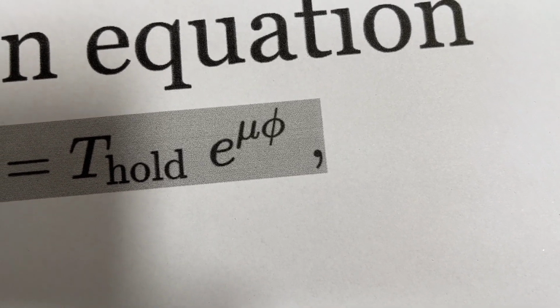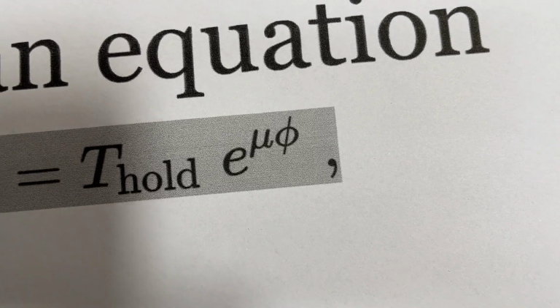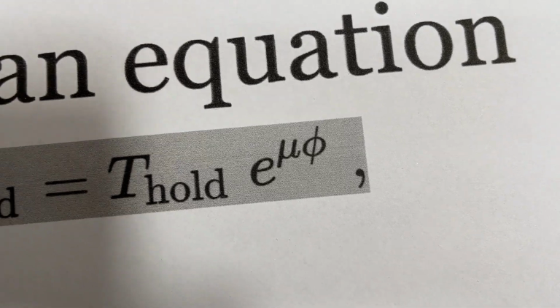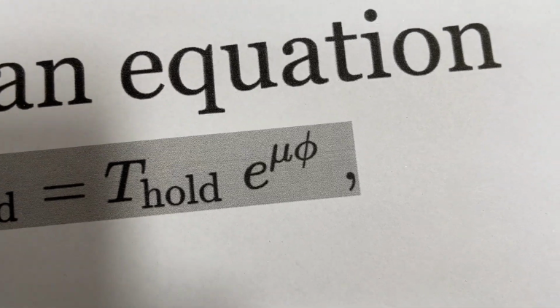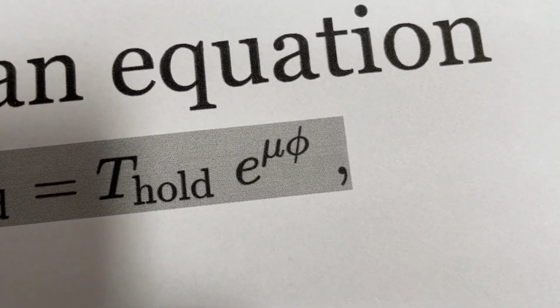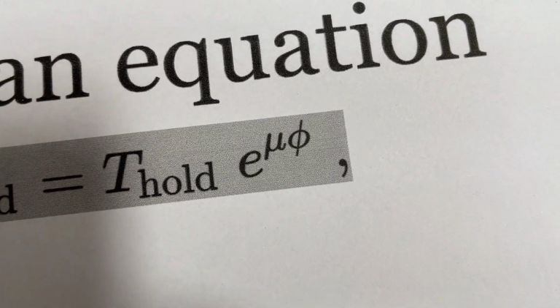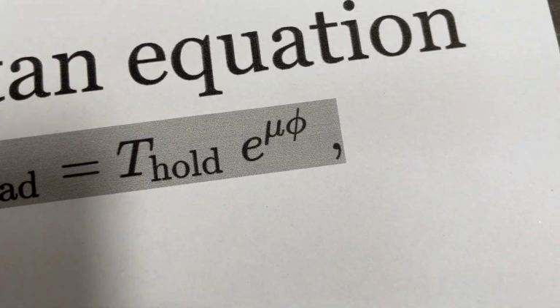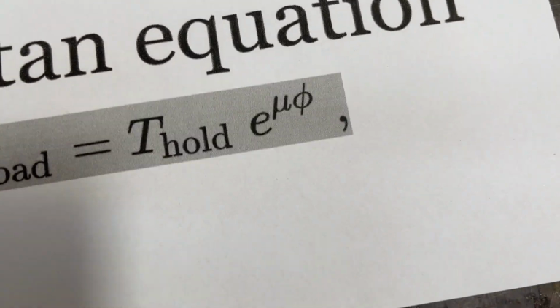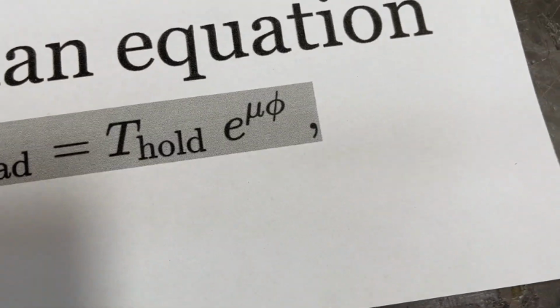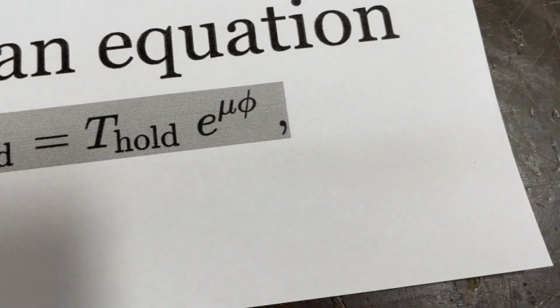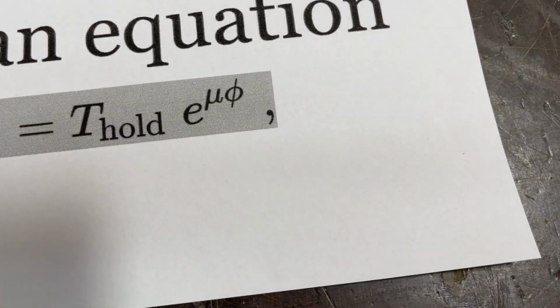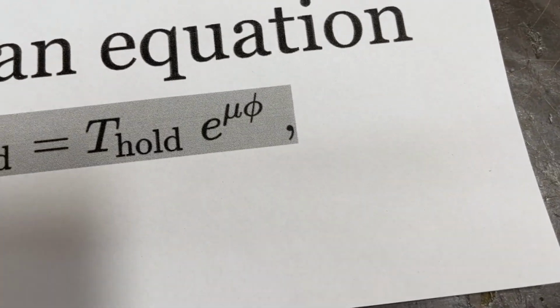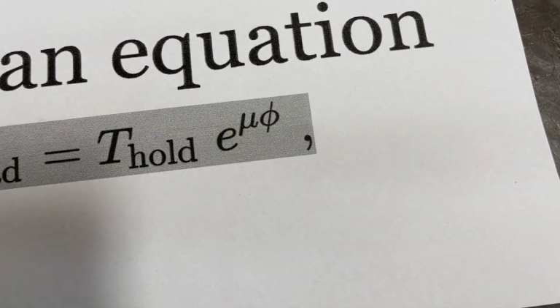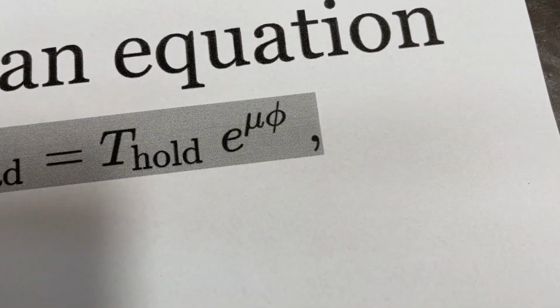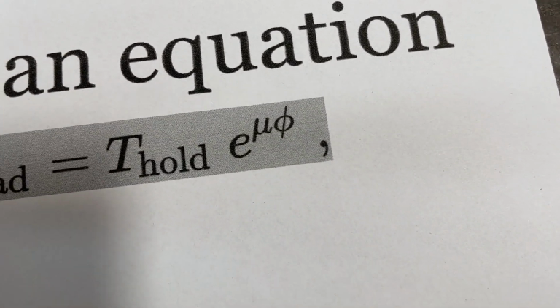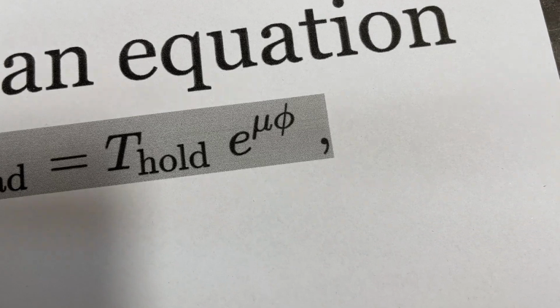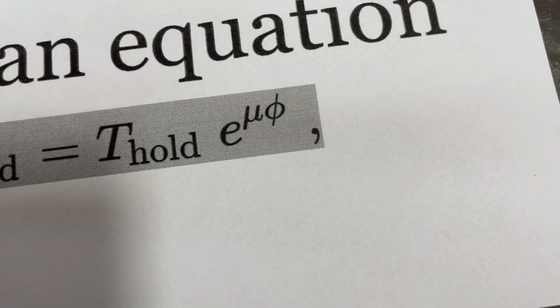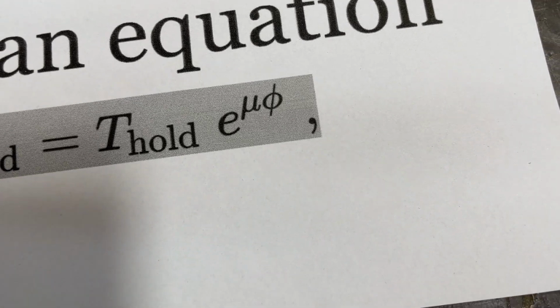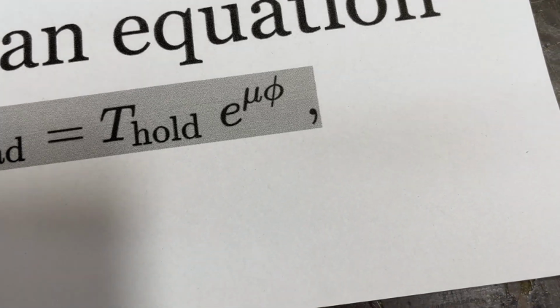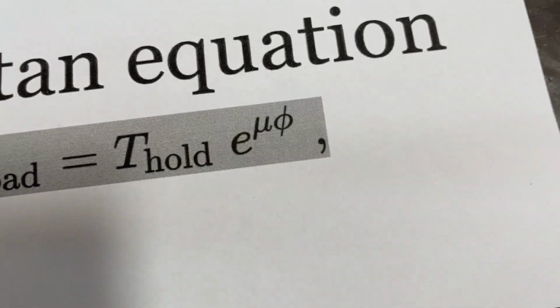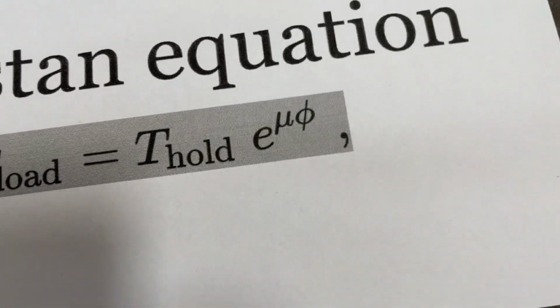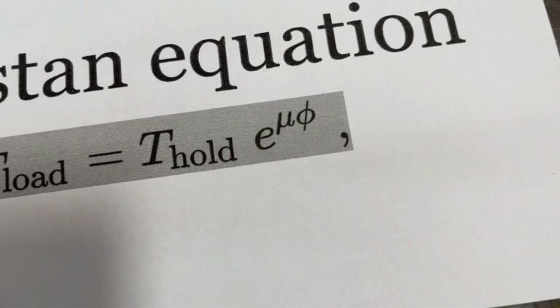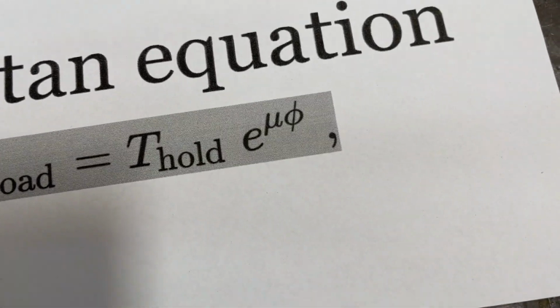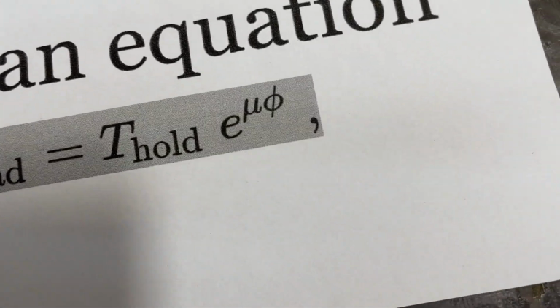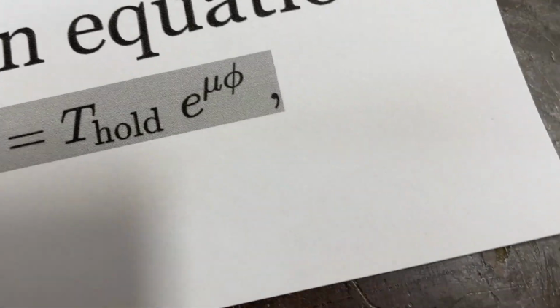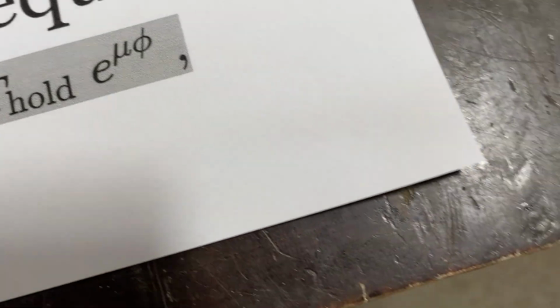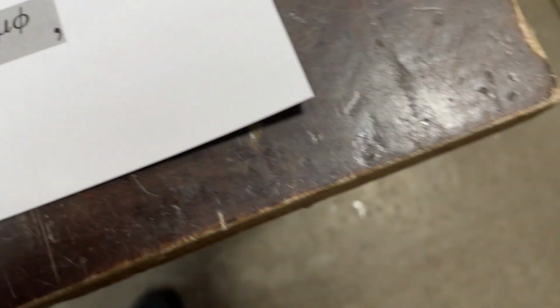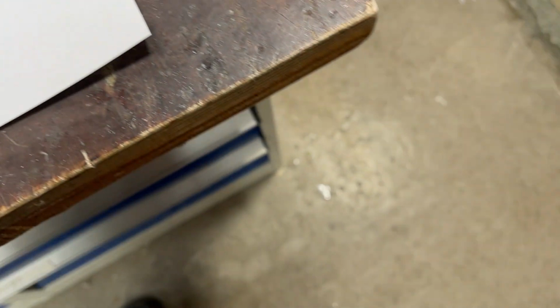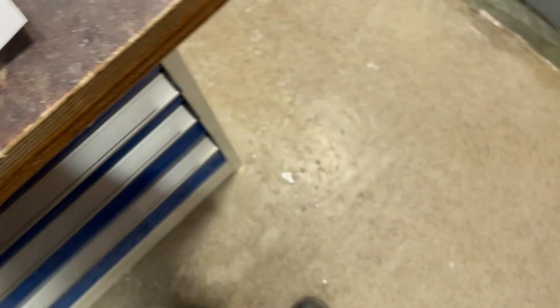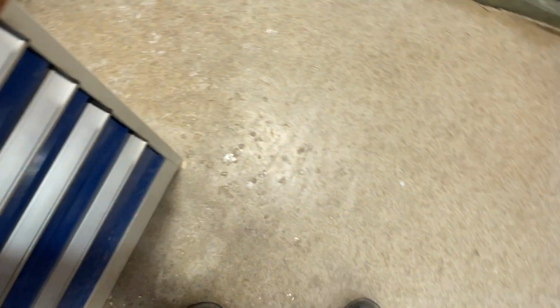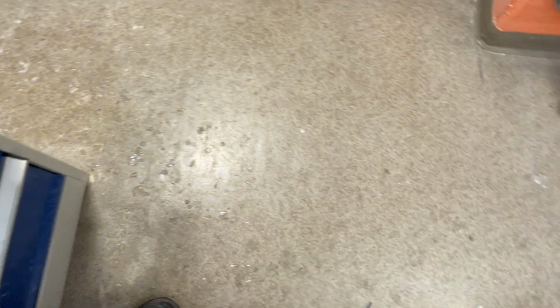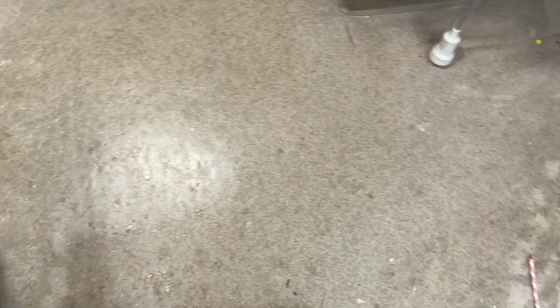And so every time you bend it, you lose a lot. Usually, if you take a turn around something, it's 10% less.